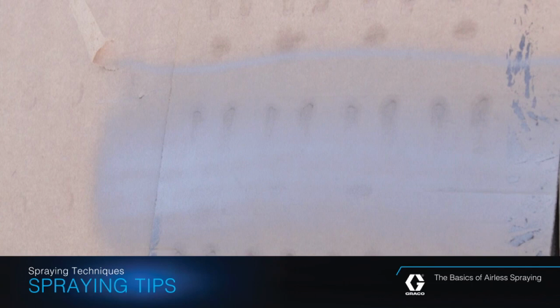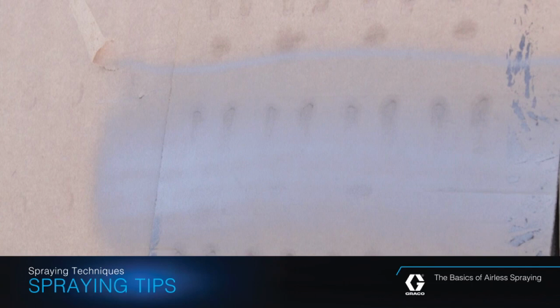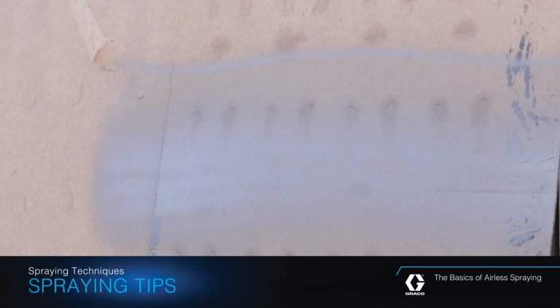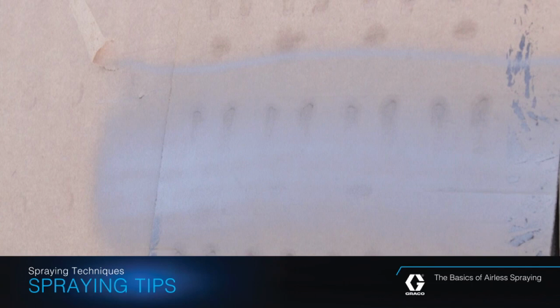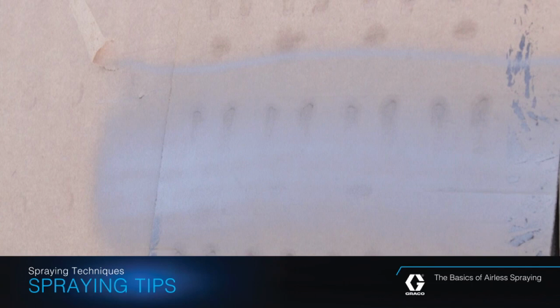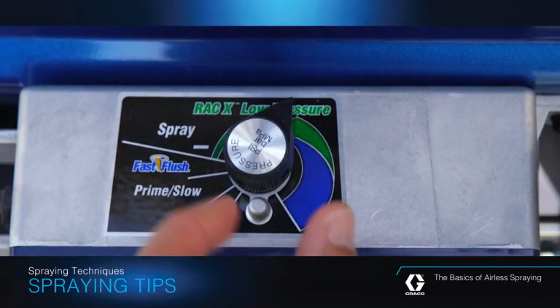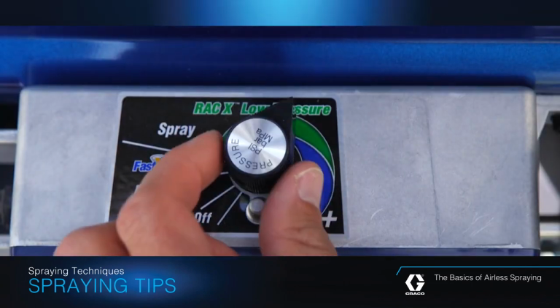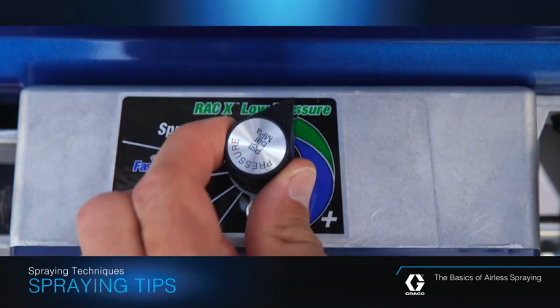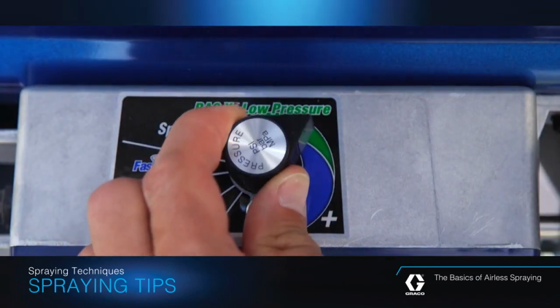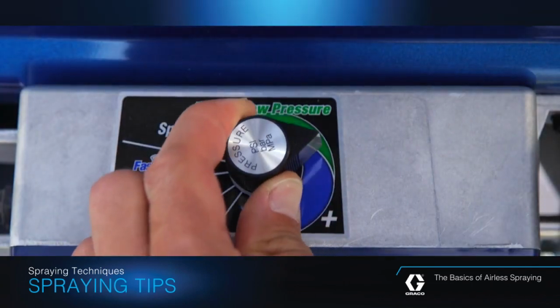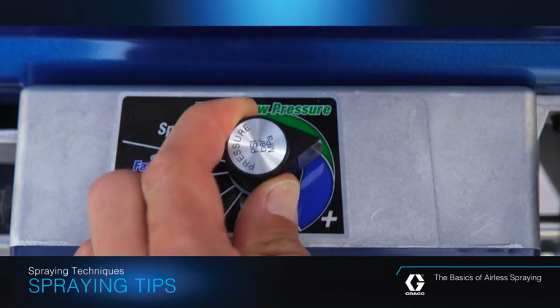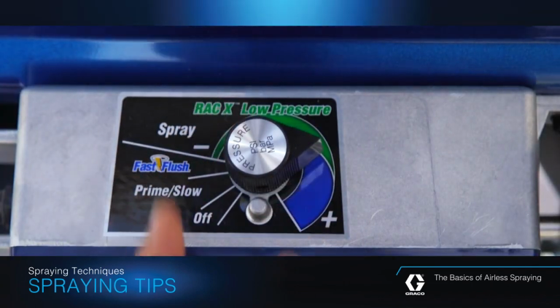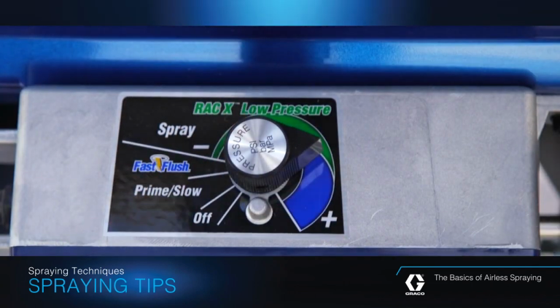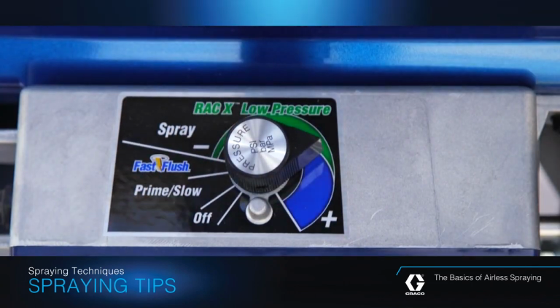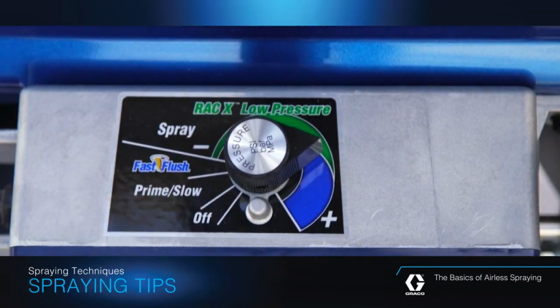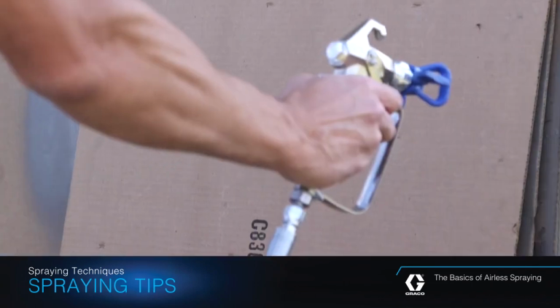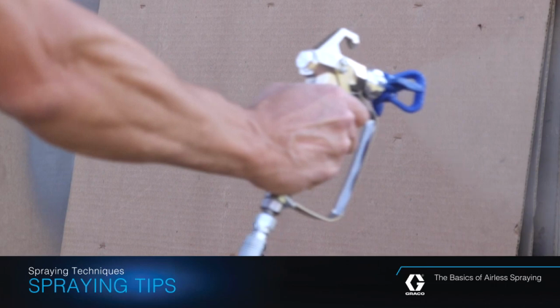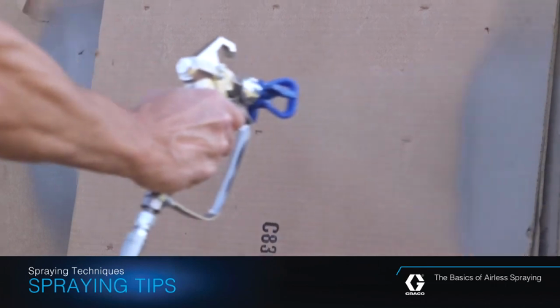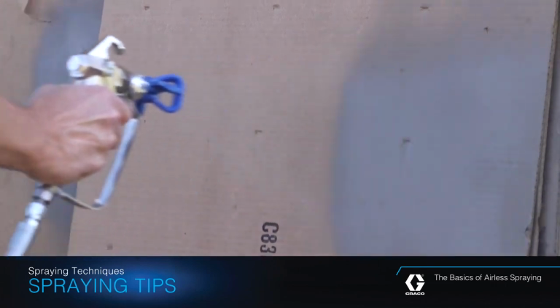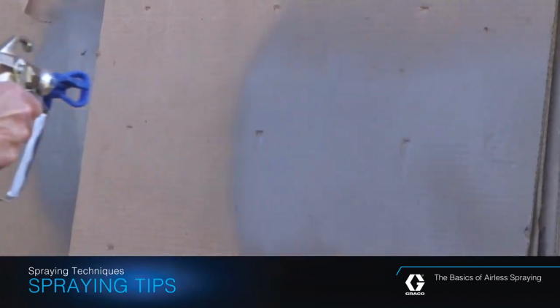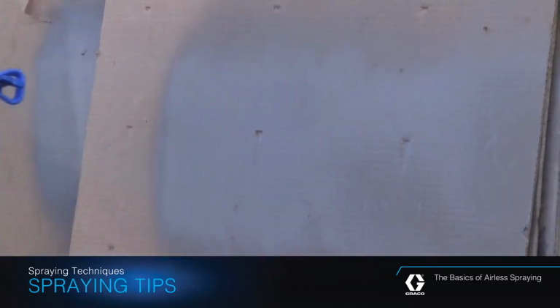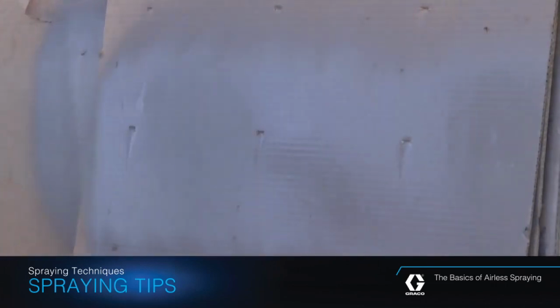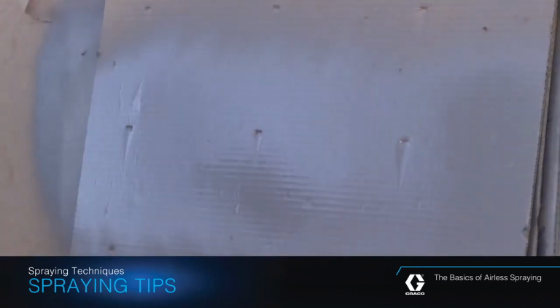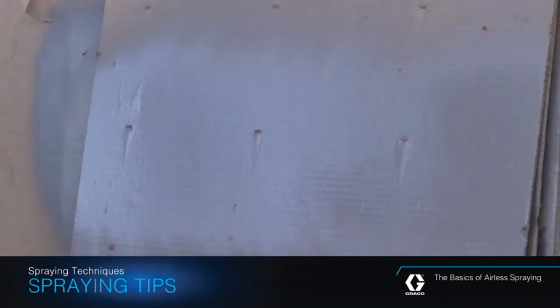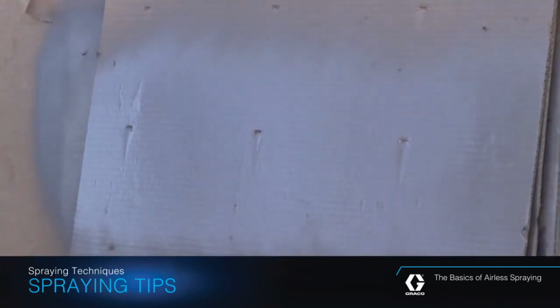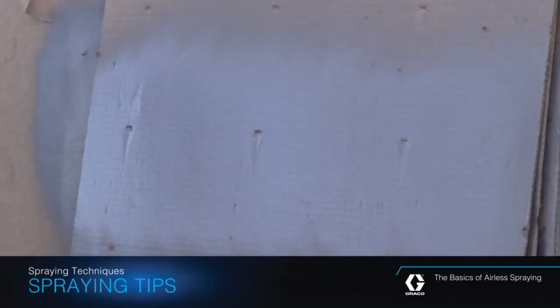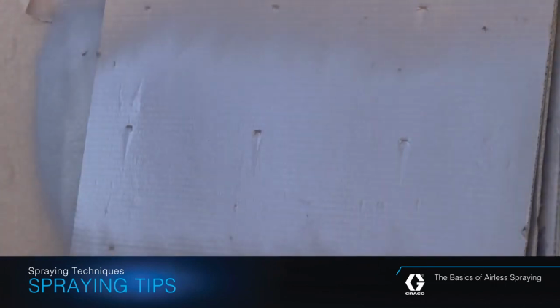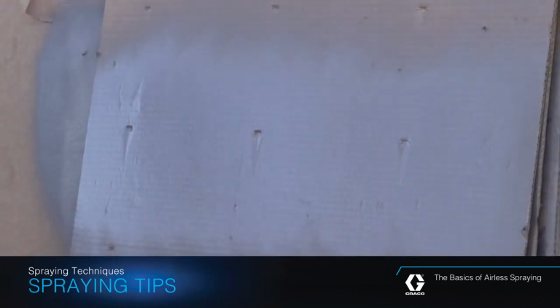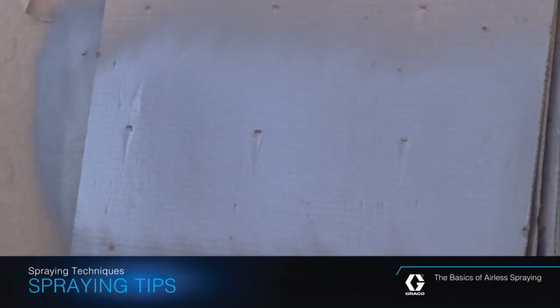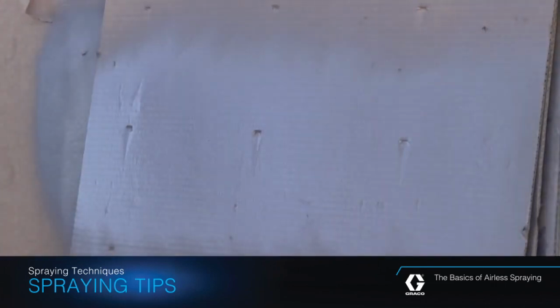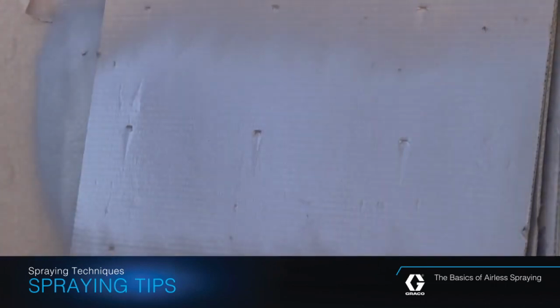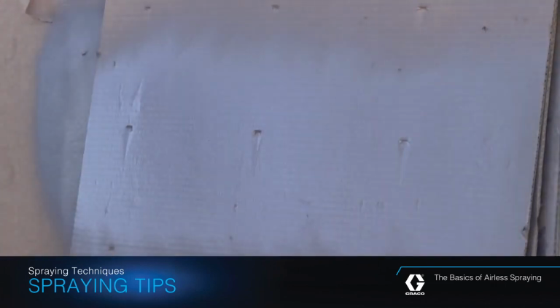If the pattern has heavy edges, often called tails, slowly increase pressure and continue to spray test patterns until the hard edges are replaced with a soft, blendable spray pattern.